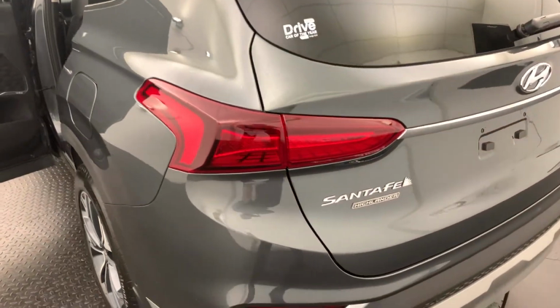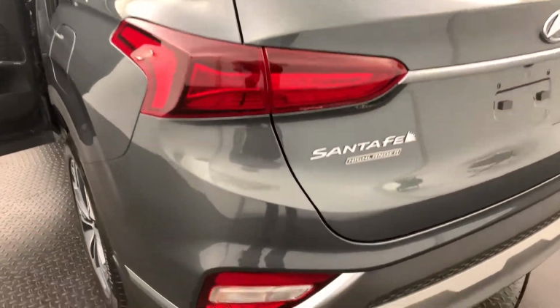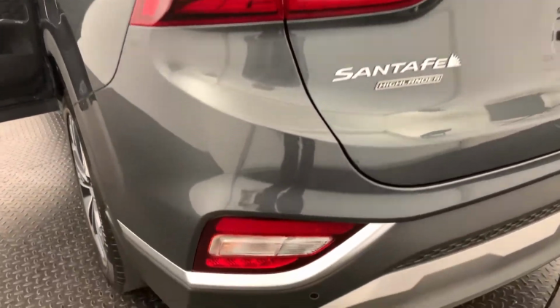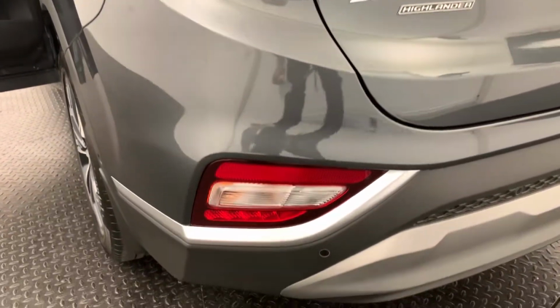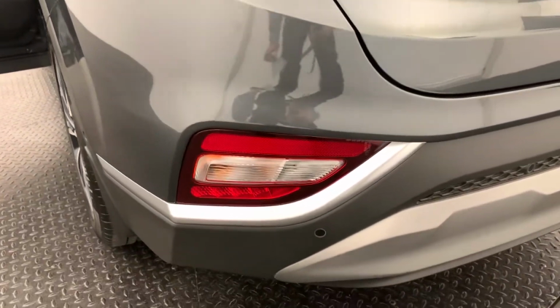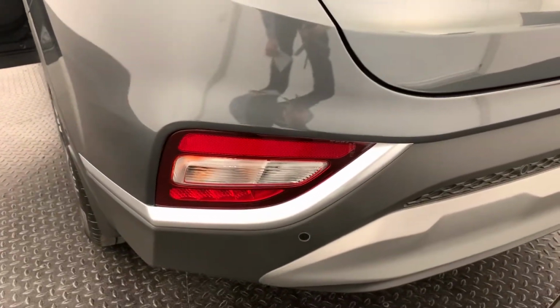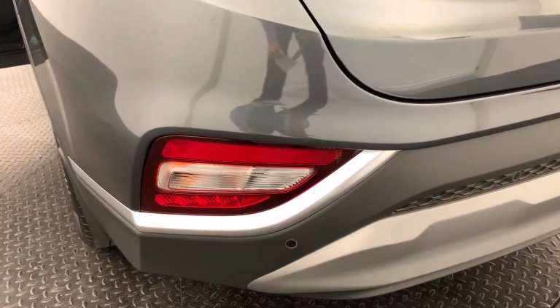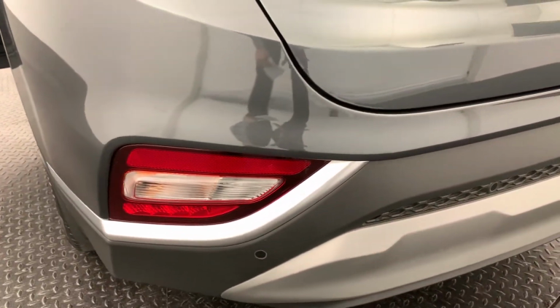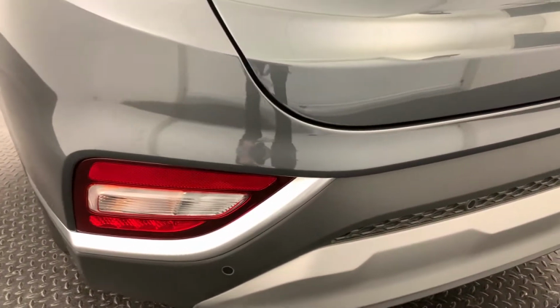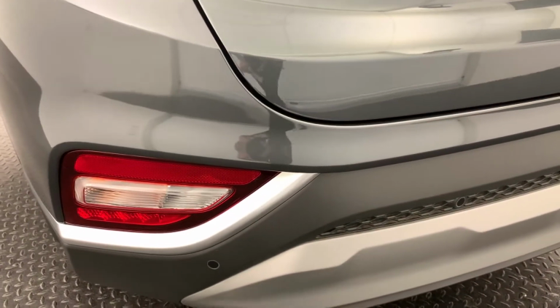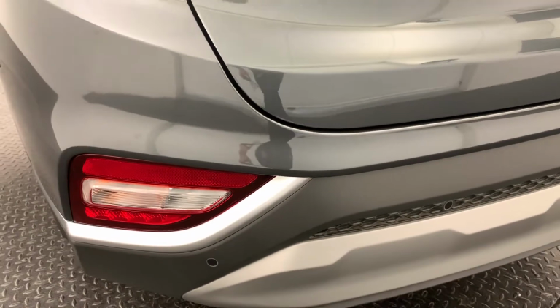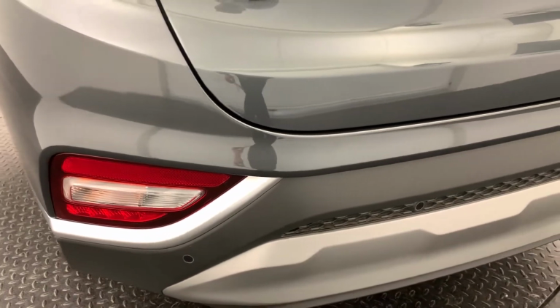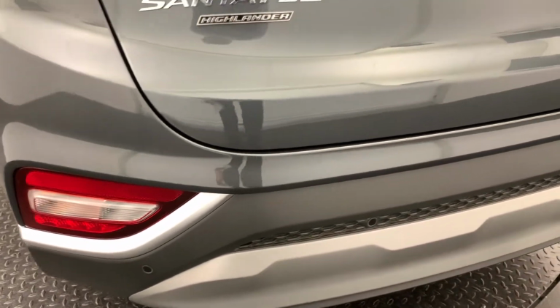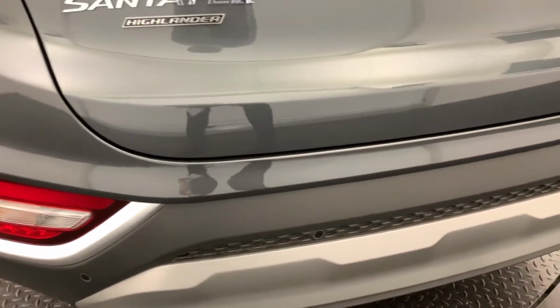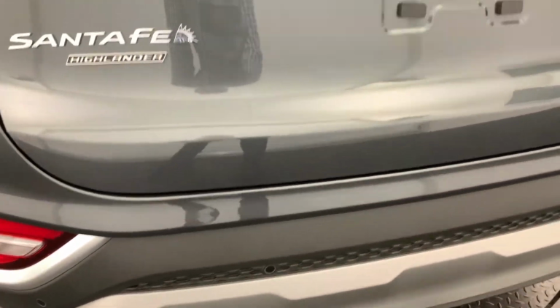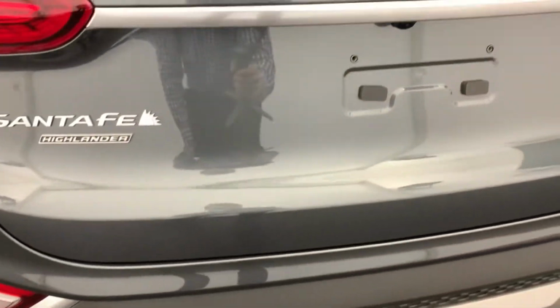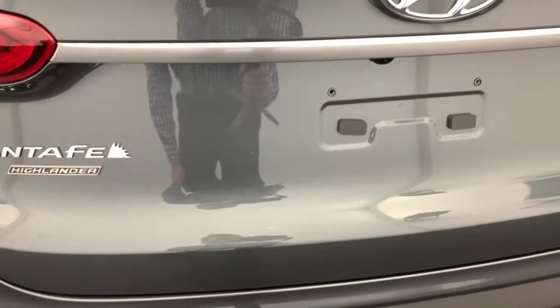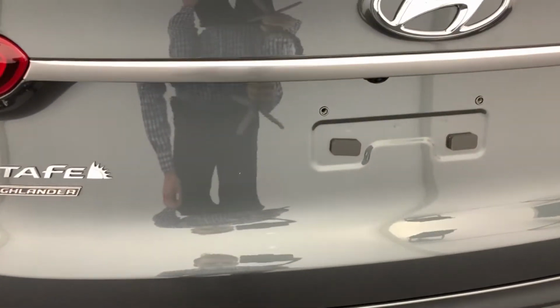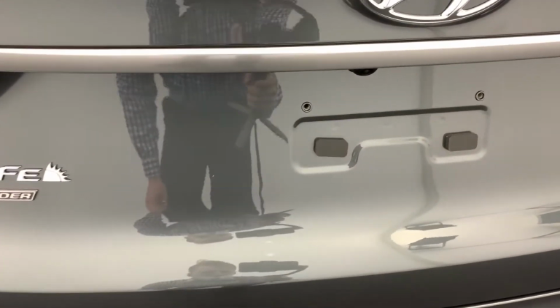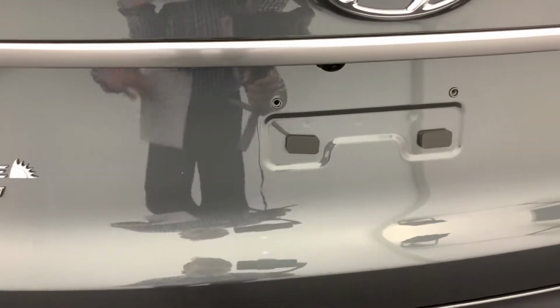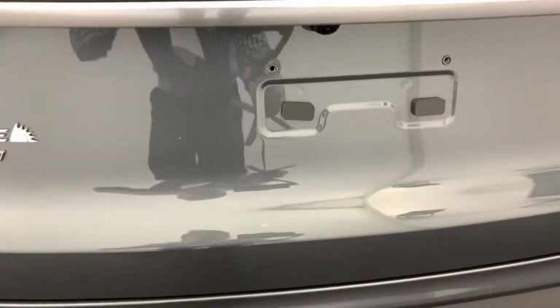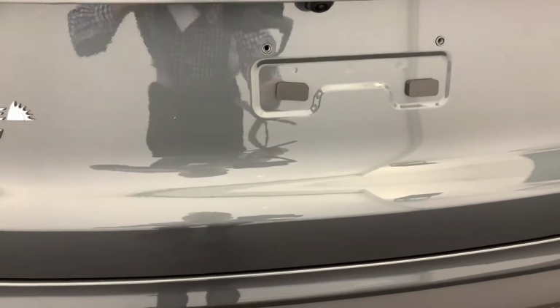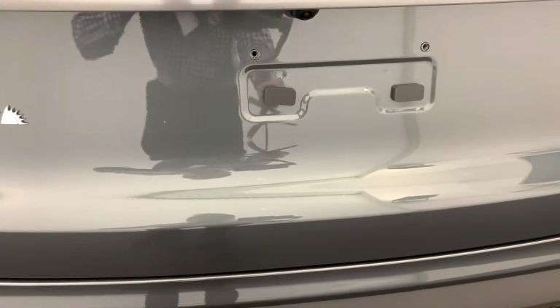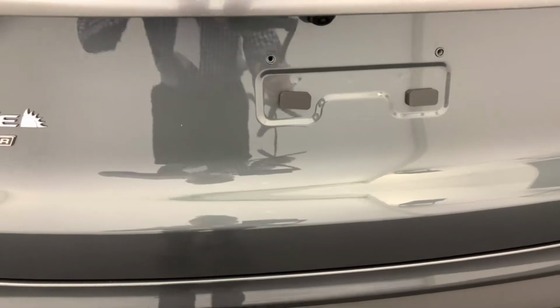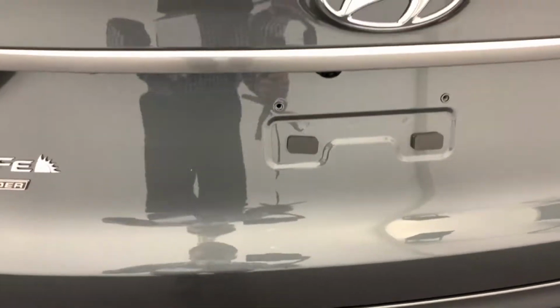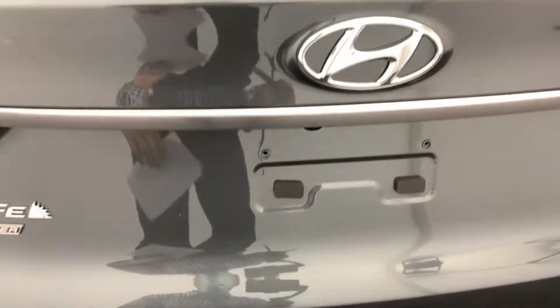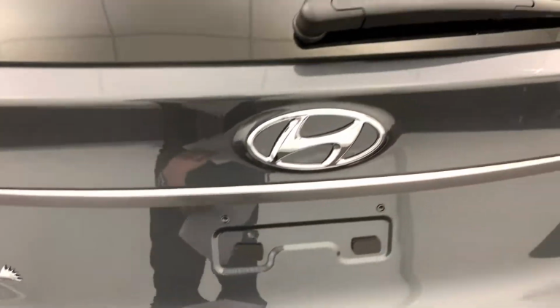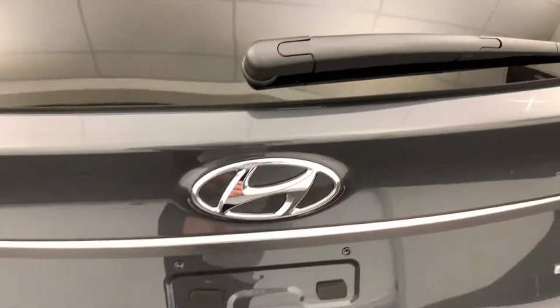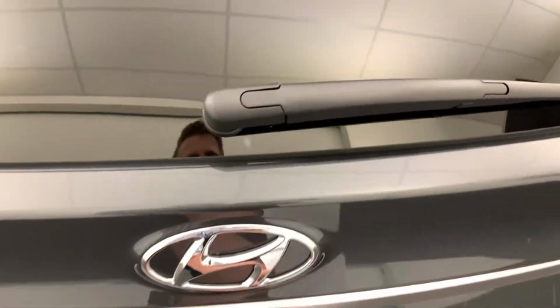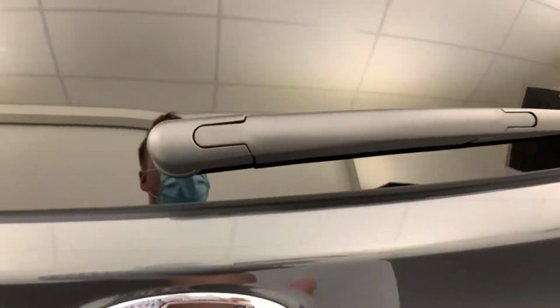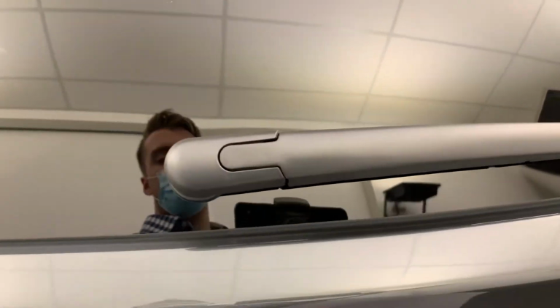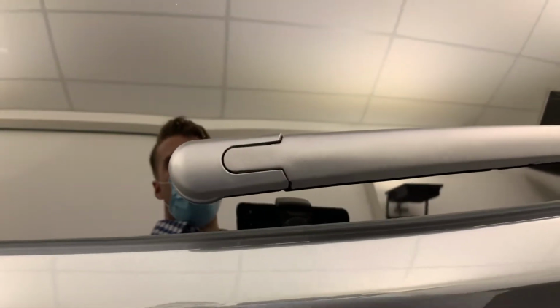It does come with reversing sensors, also front sensors, a reversing camera, and a 360 degree camera as well. Electric tailgate.